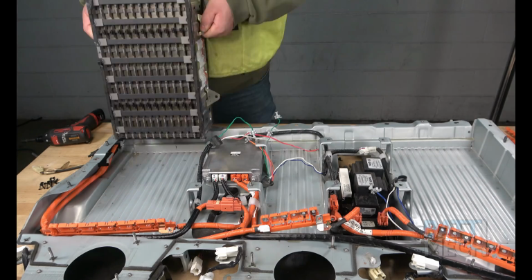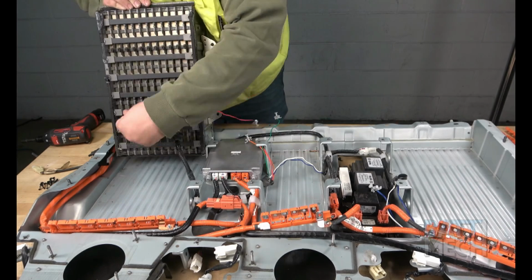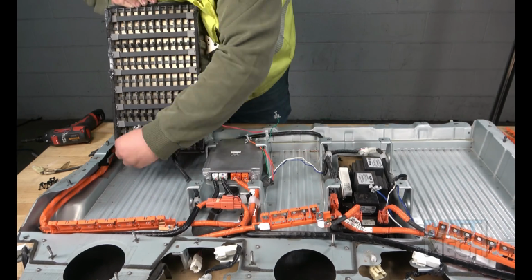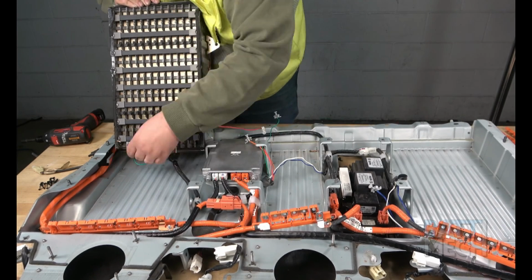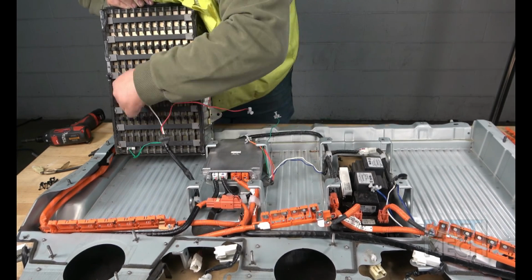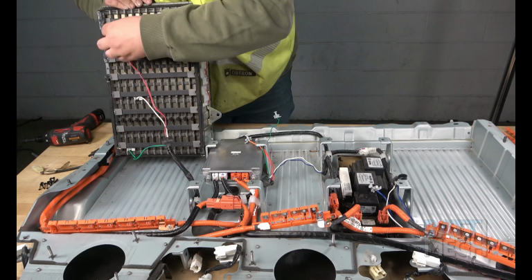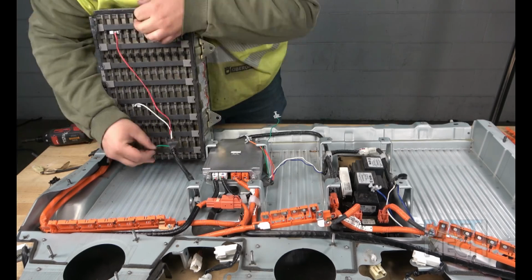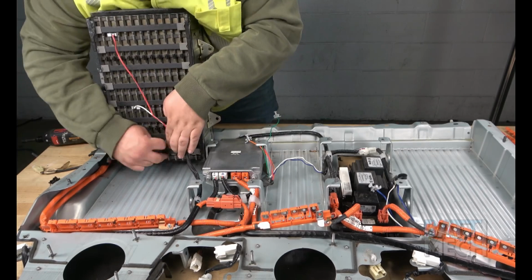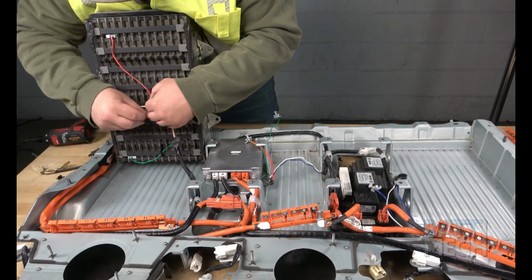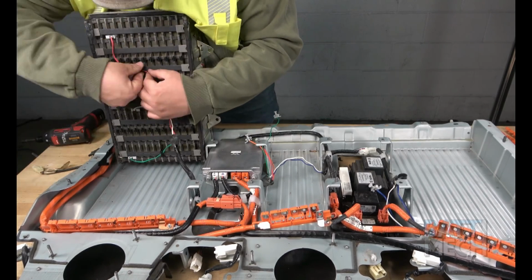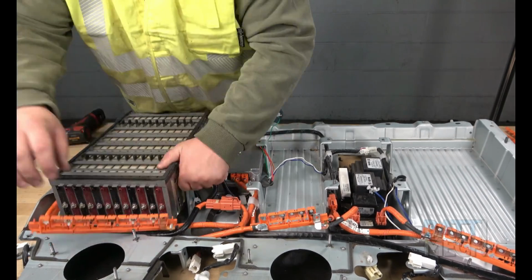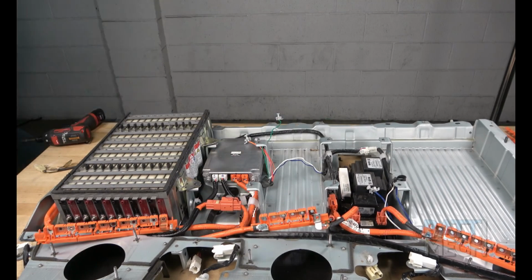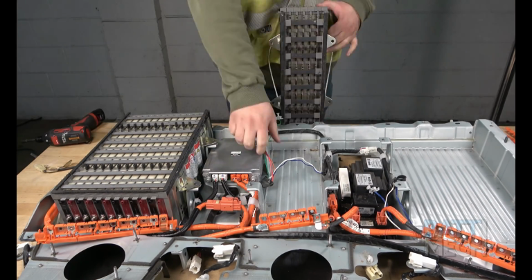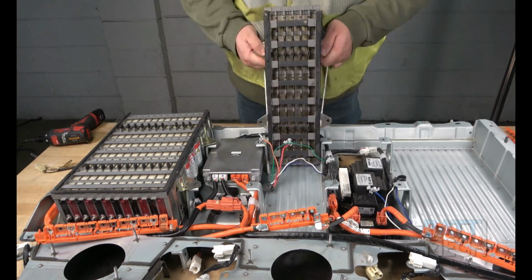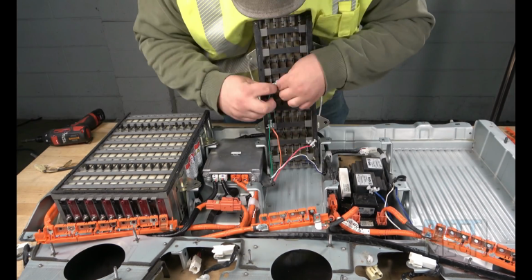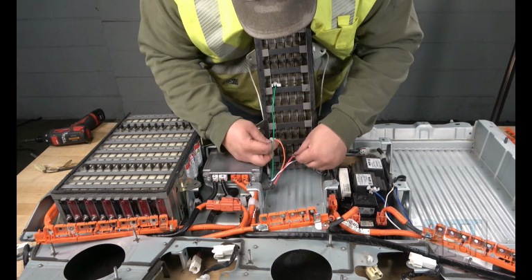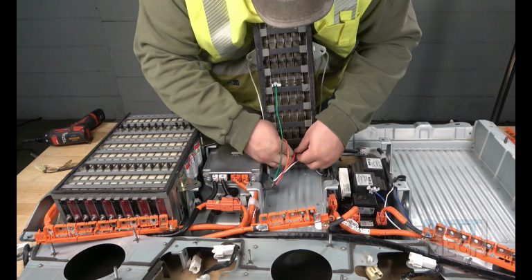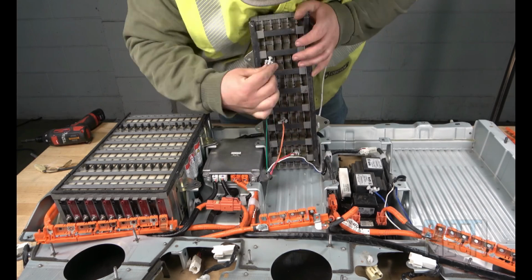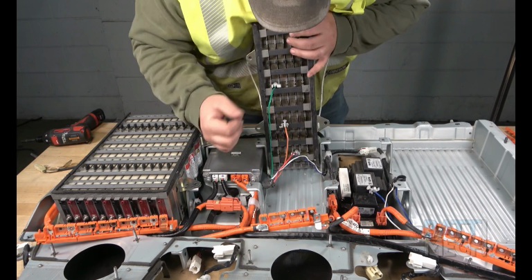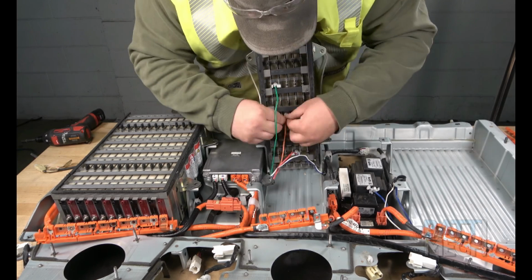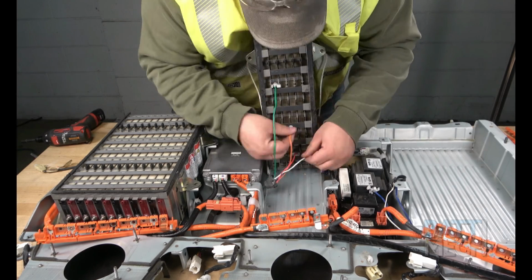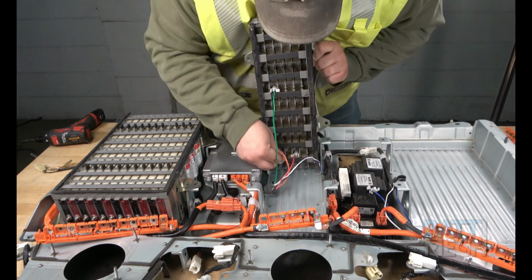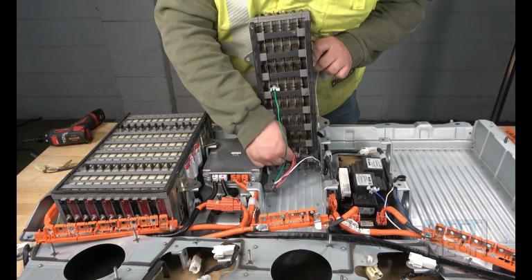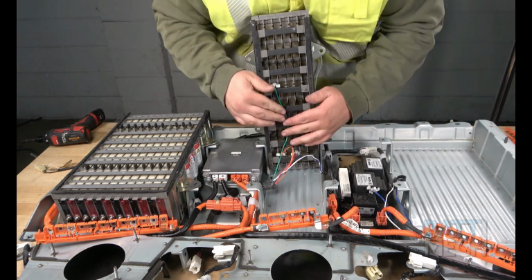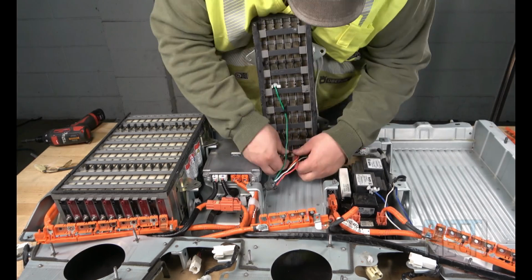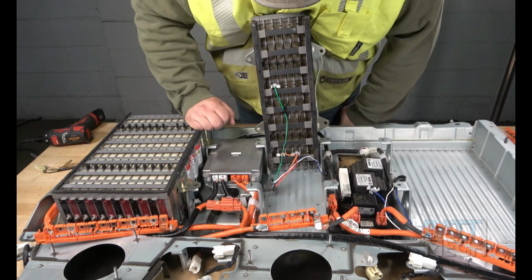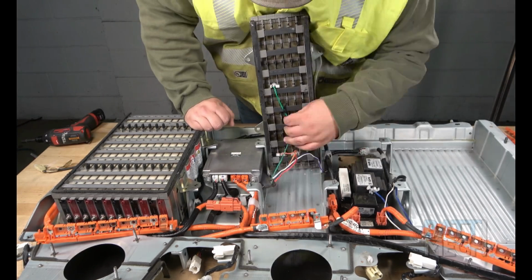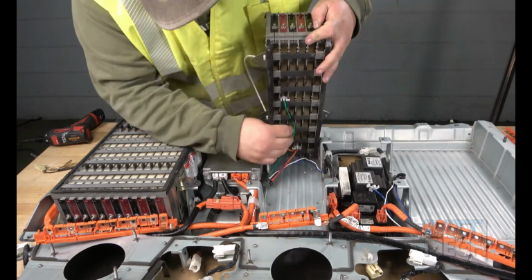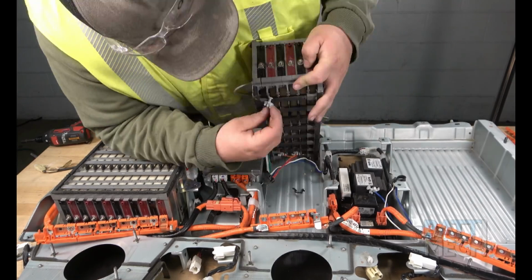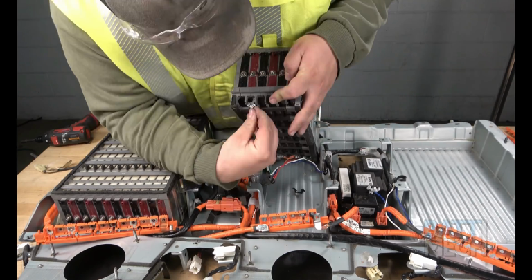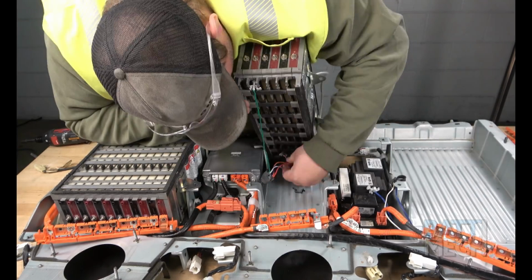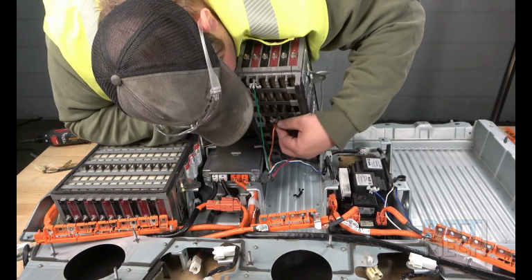Now that you have unpacked your BATMEK refurbished modules, the first step to reassemble the battery is to attach the temperature sensors to the bottom of the three battery packs. Some of the wires may be easier to reattach if the packs are slightly tilted when the wires are reattached.